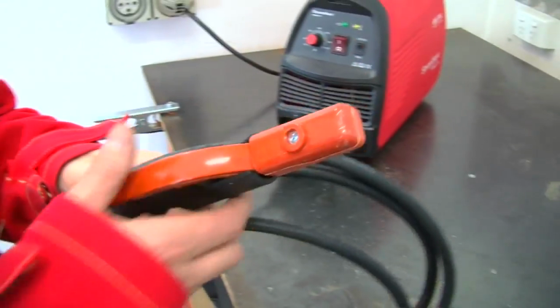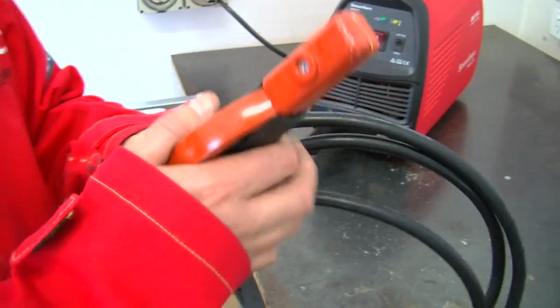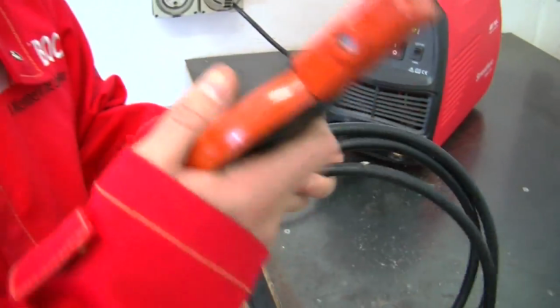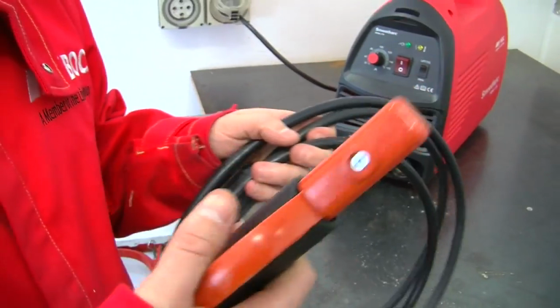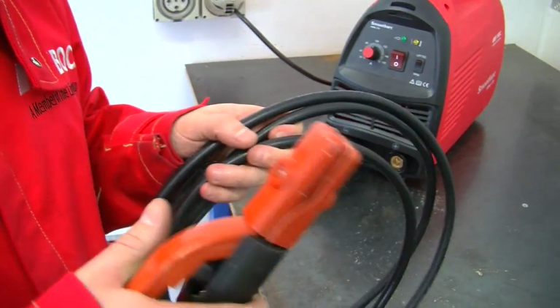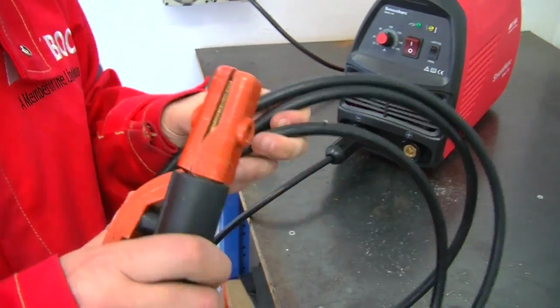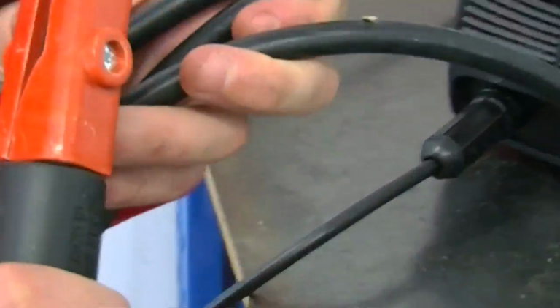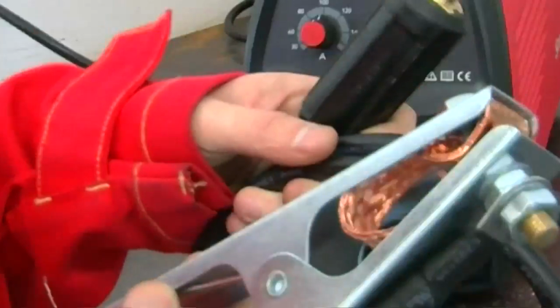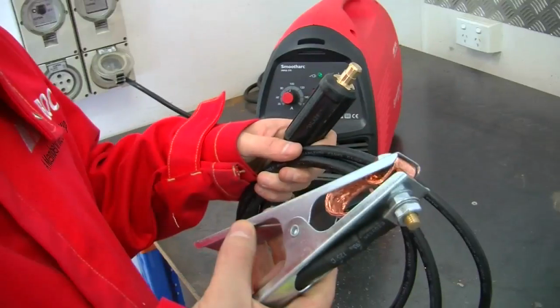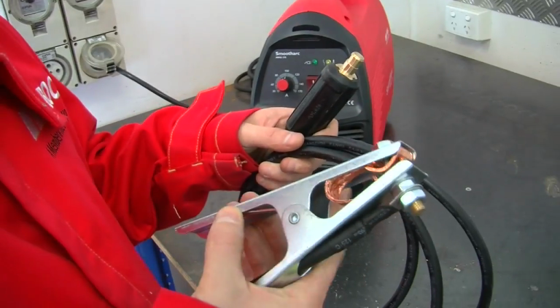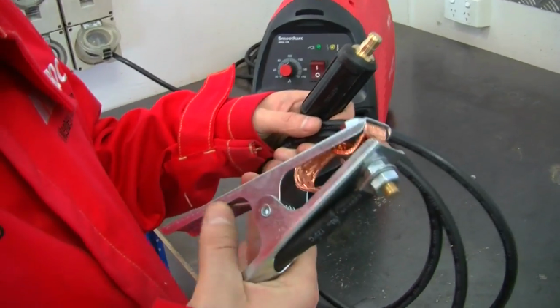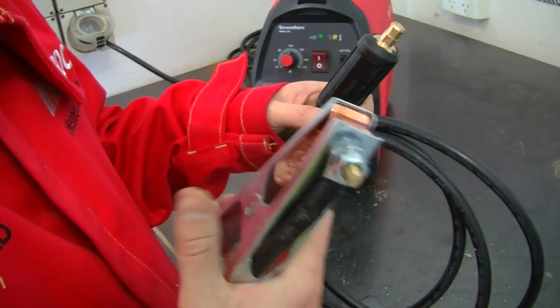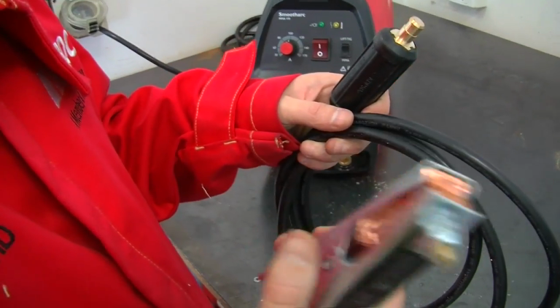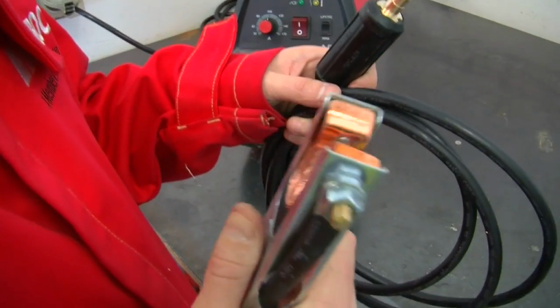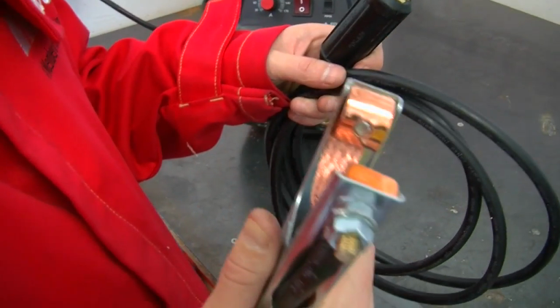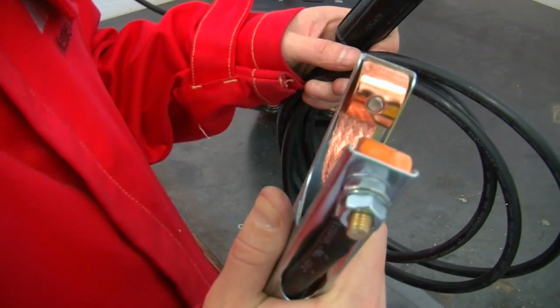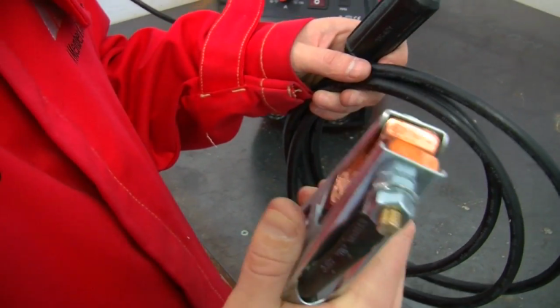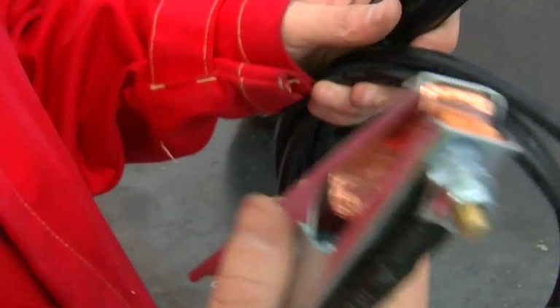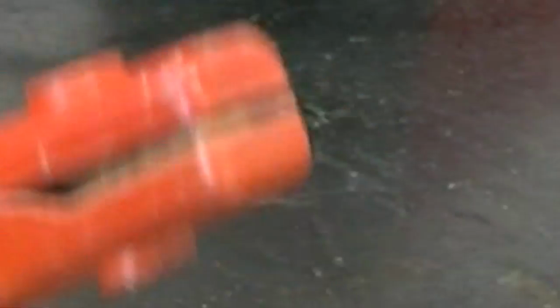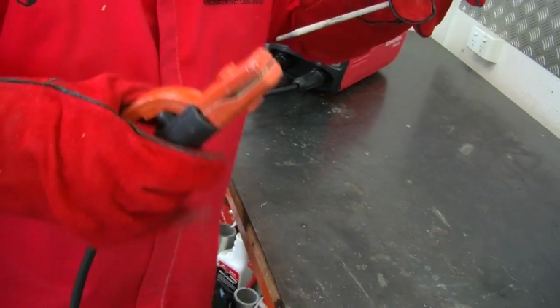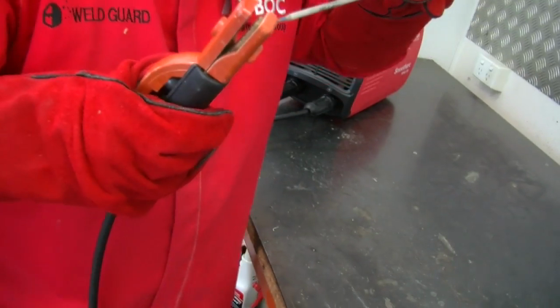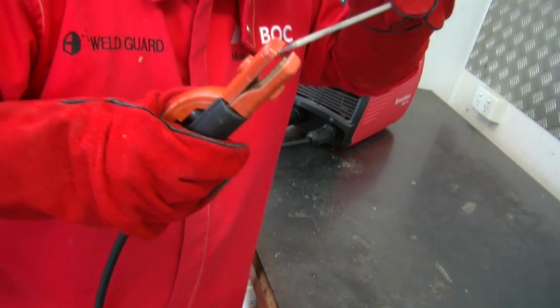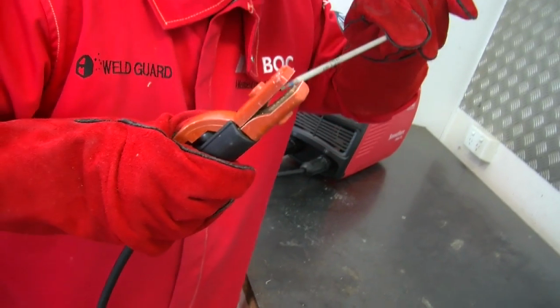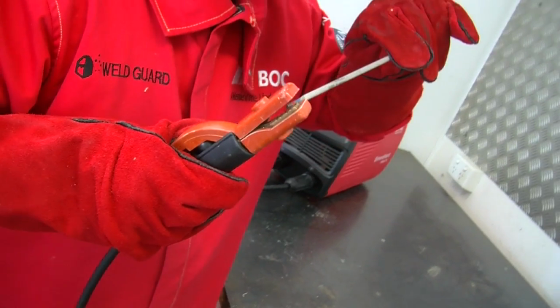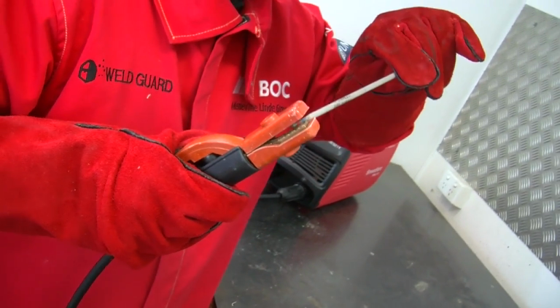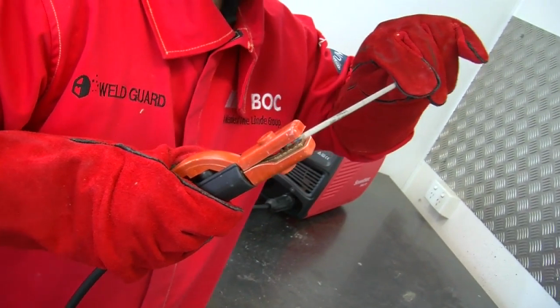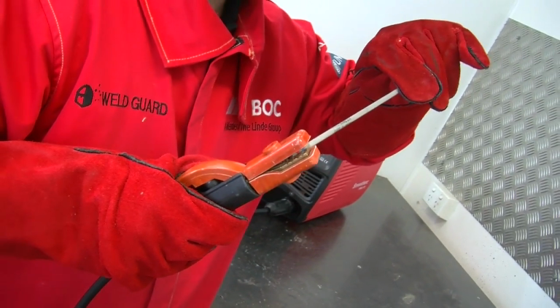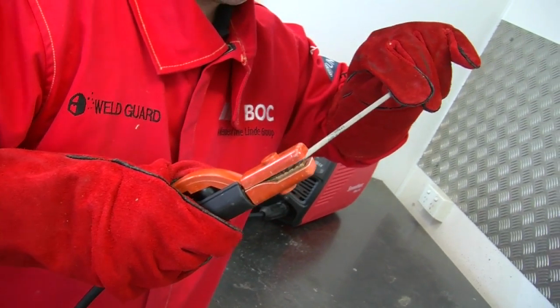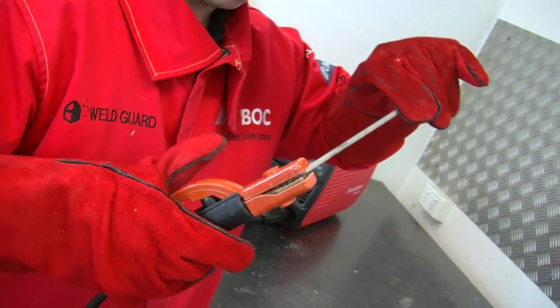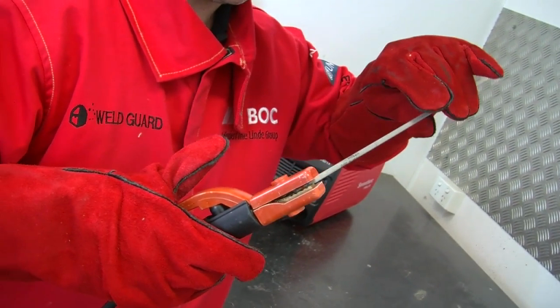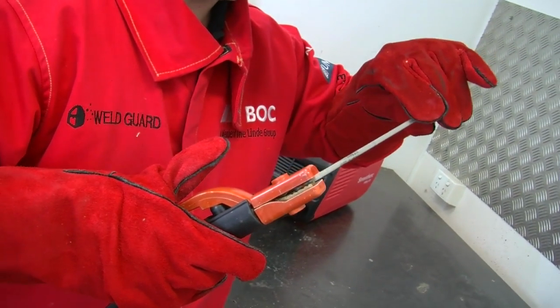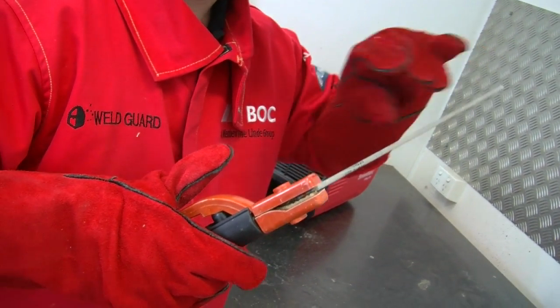Ensure that you have the material and equipment you need. Check that you have the right material to be welded, electrodes or filler material, welding machine, and personal protective equipment.